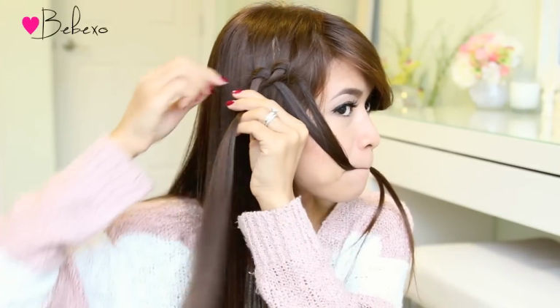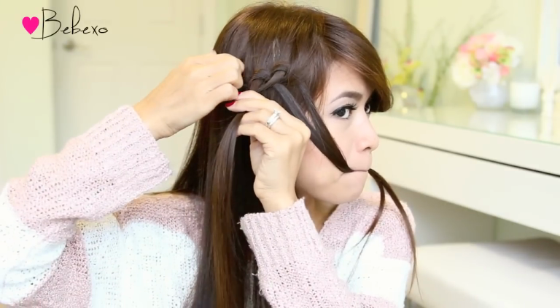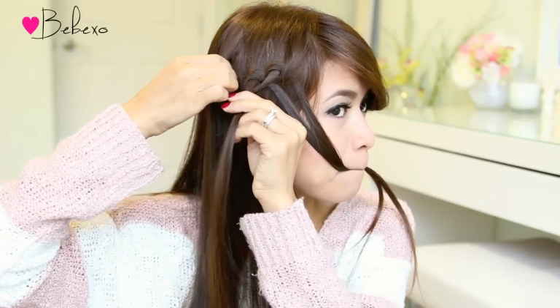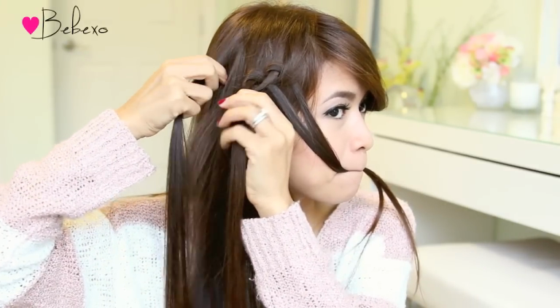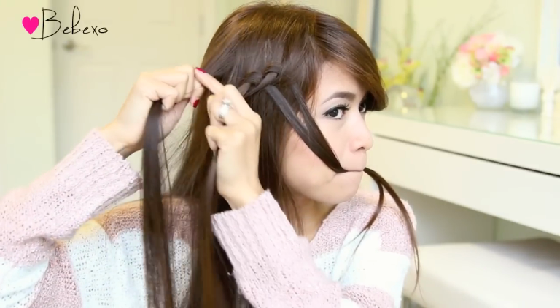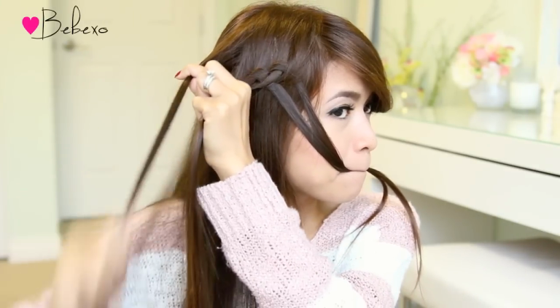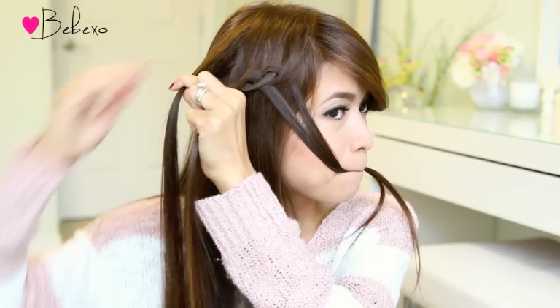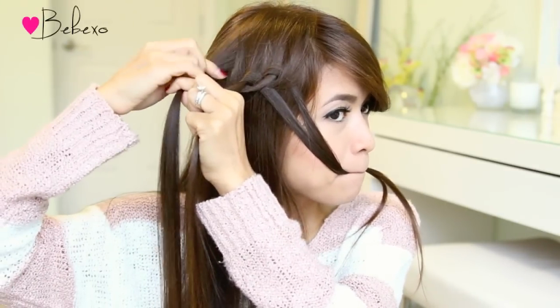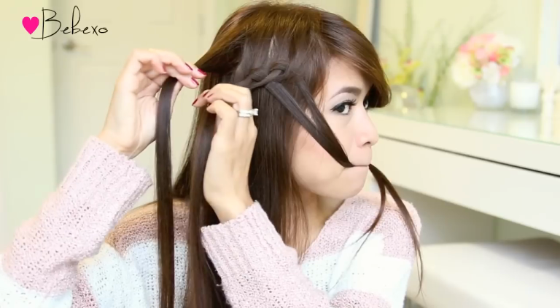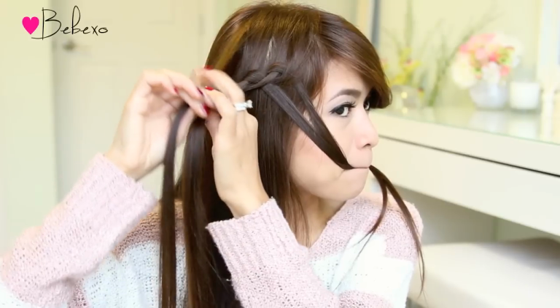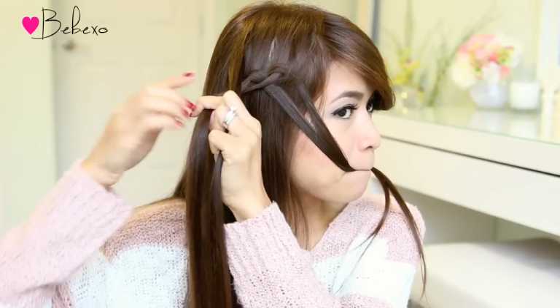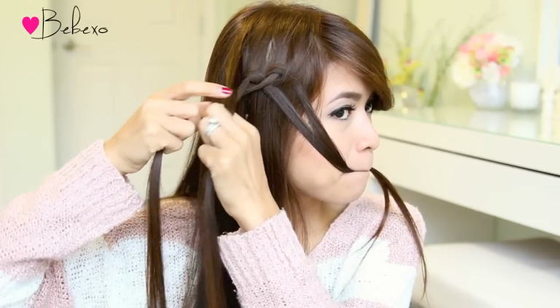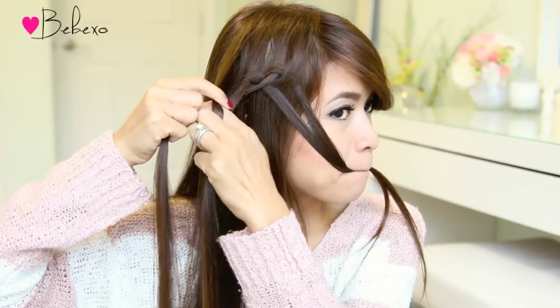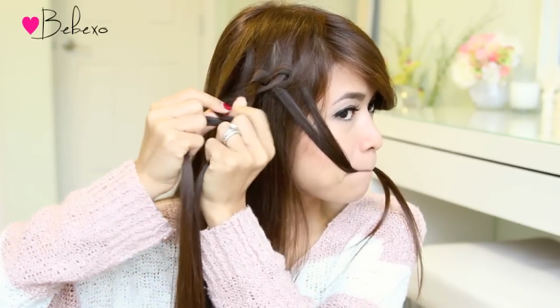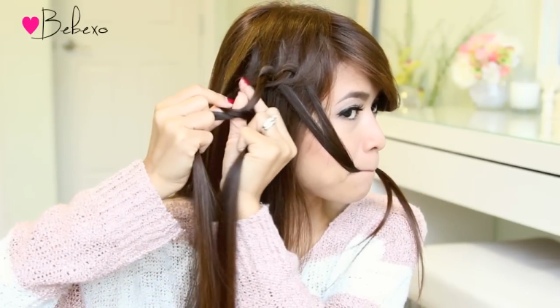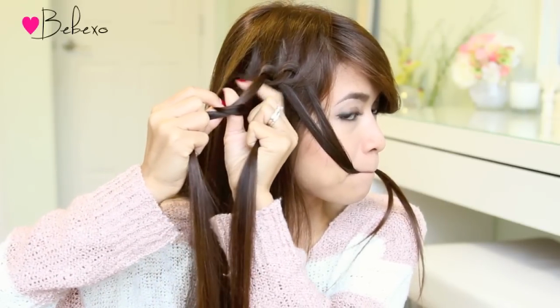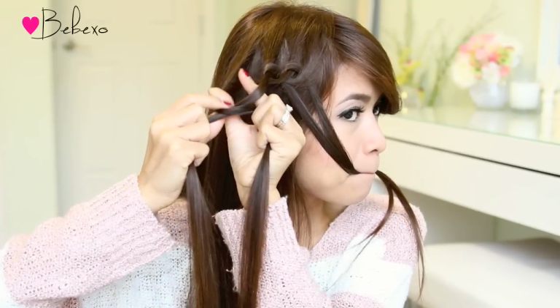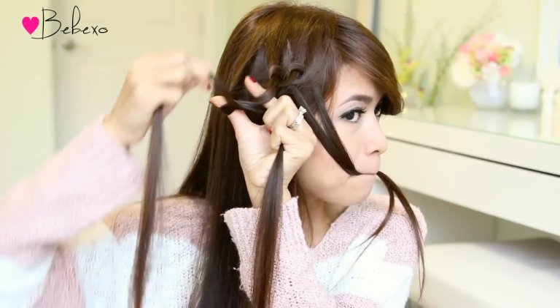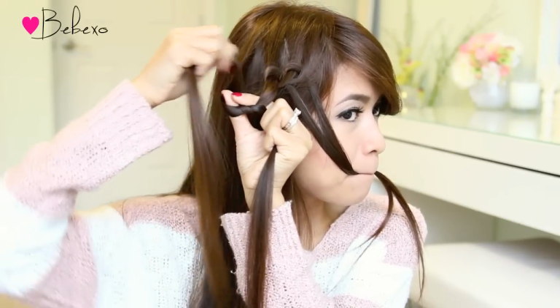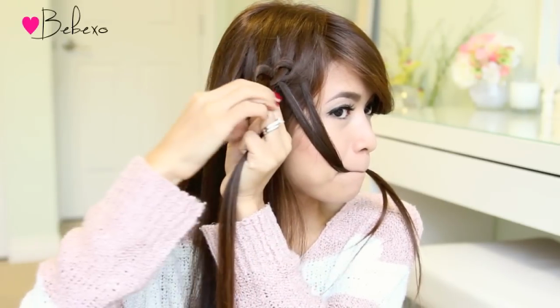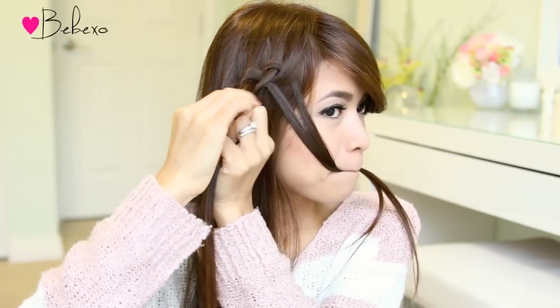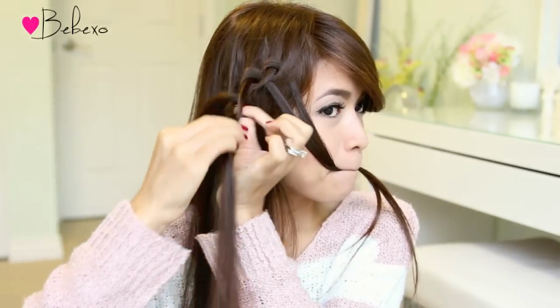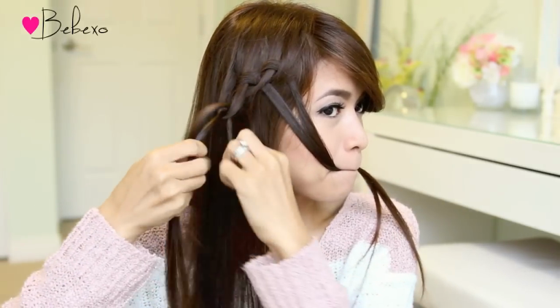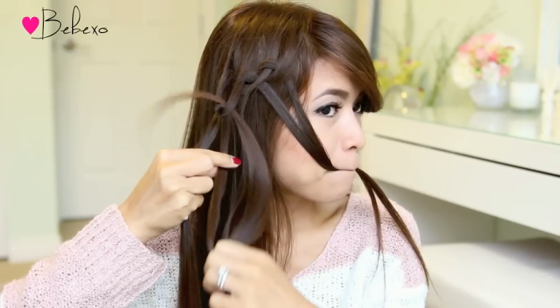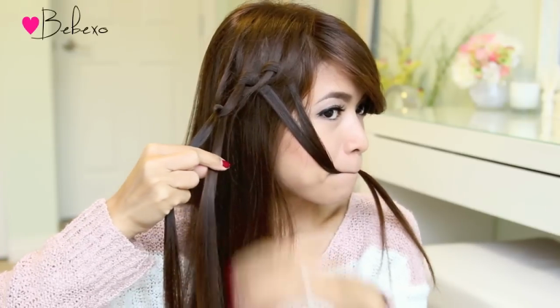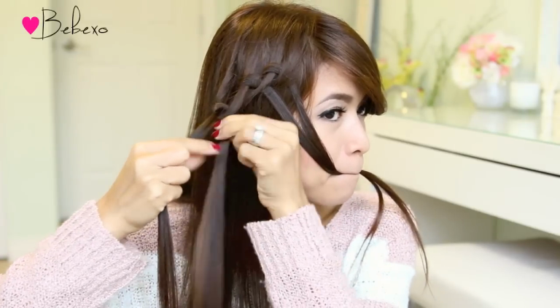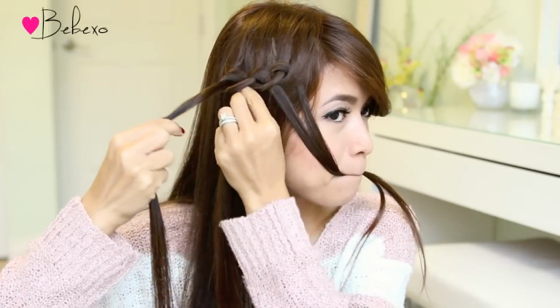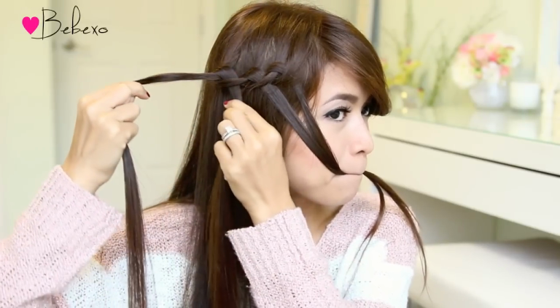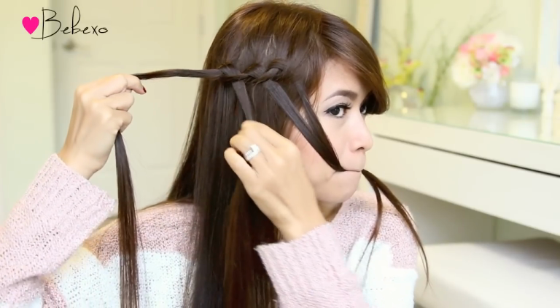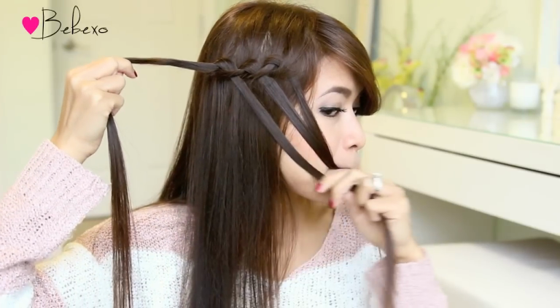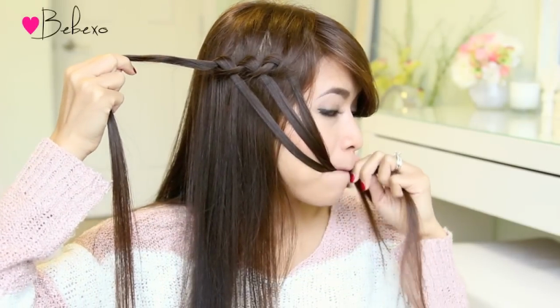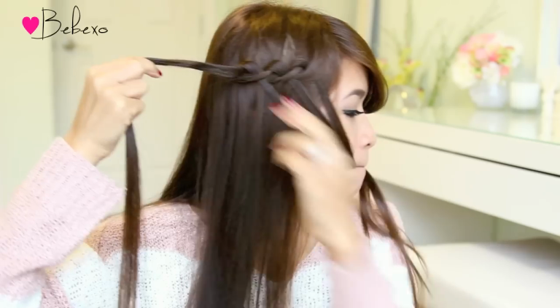Okay, one more walk through. Pick up a section of hair, now take the right strand, cross it underneath the left, stick your index finger and your thumb through the hole and pull it through. Slide the knot up so that it aligns with the previous ones and place the right strand in your mouth.